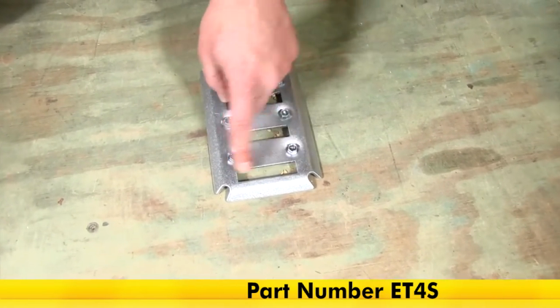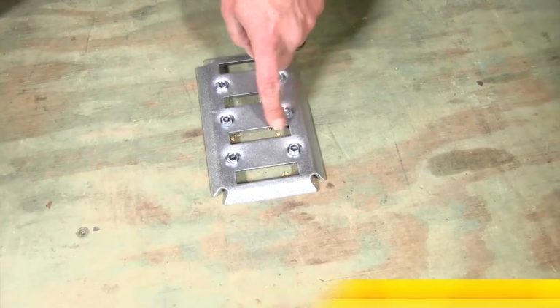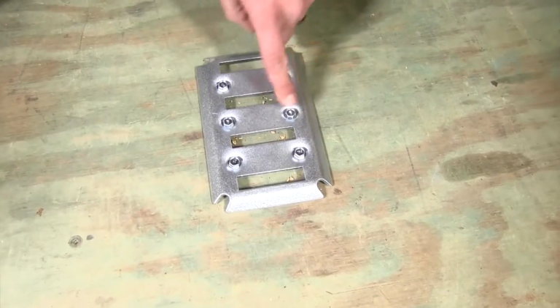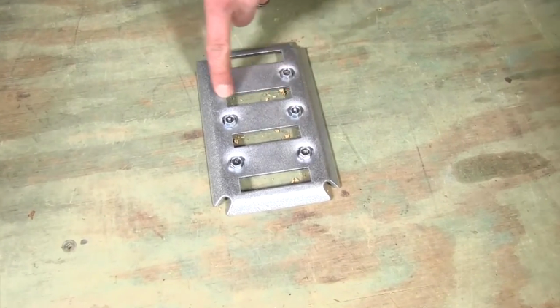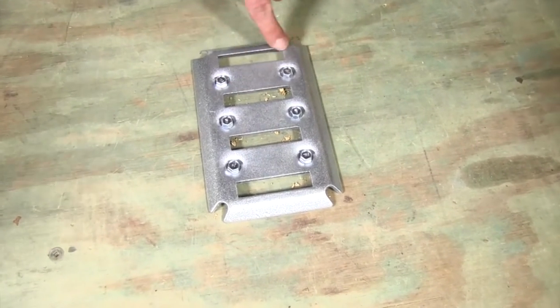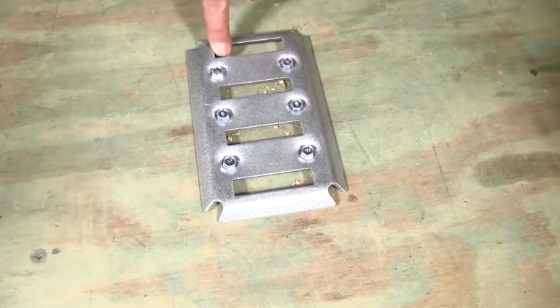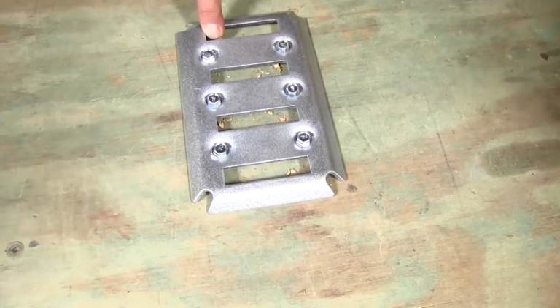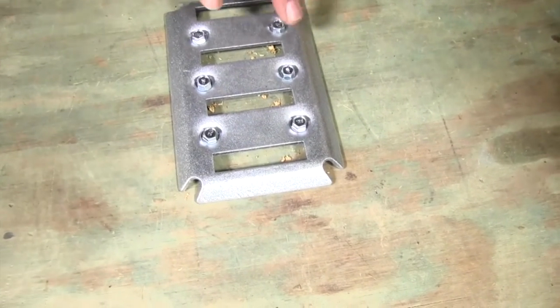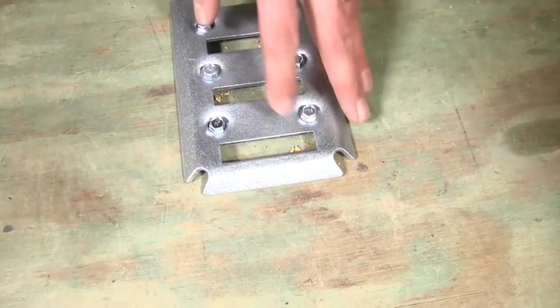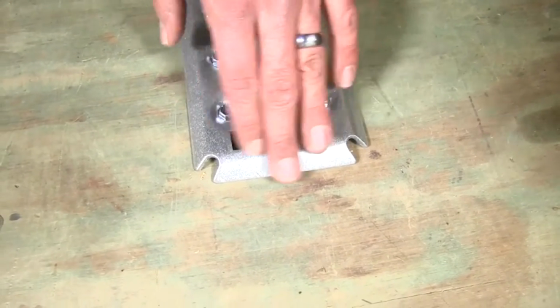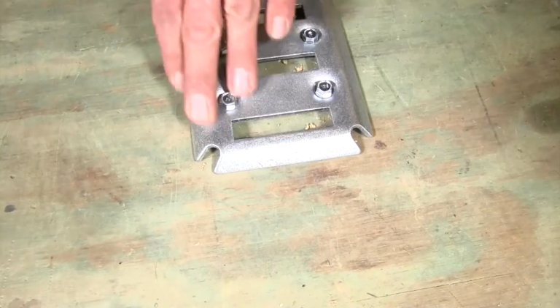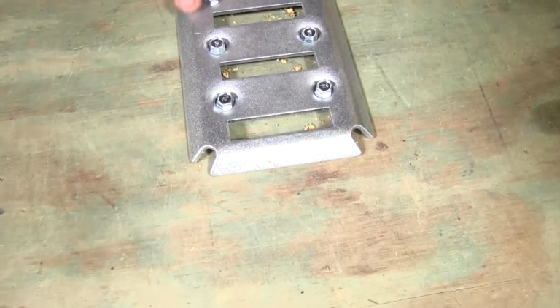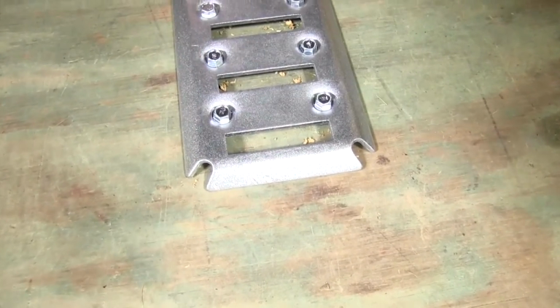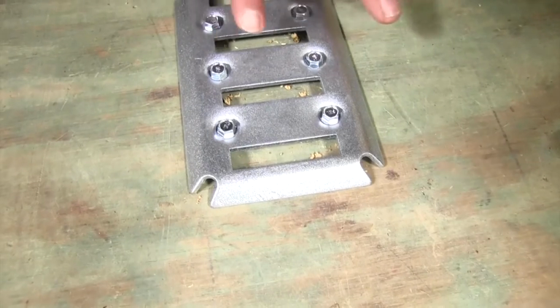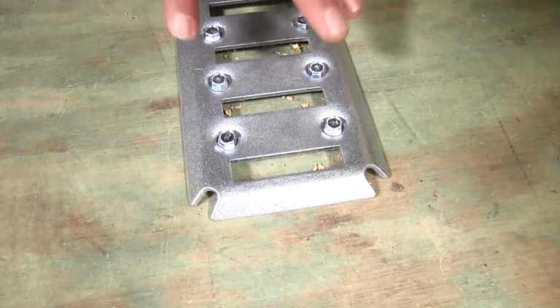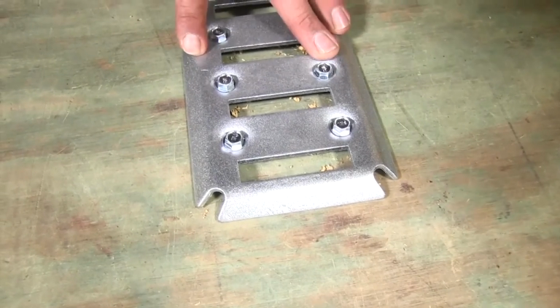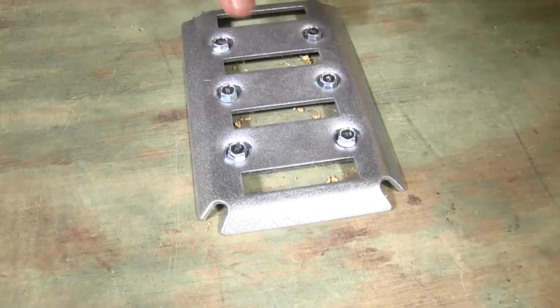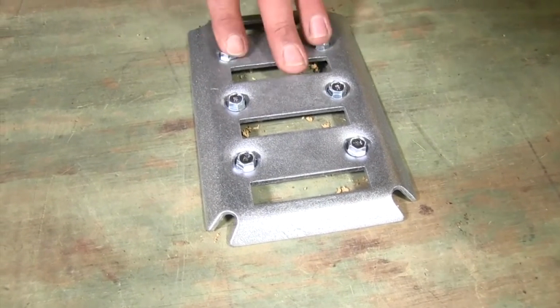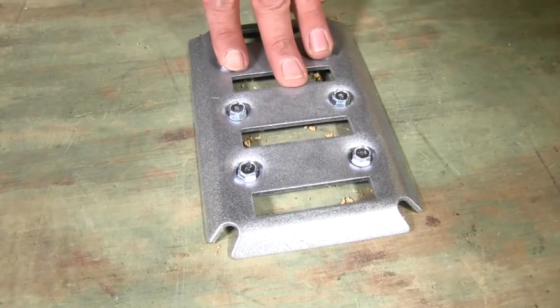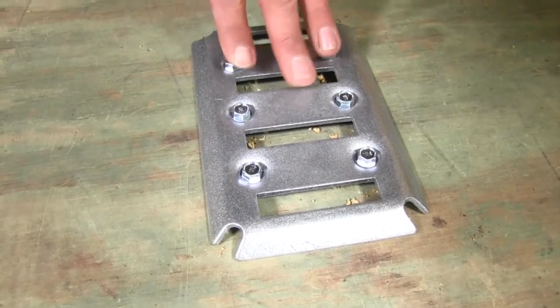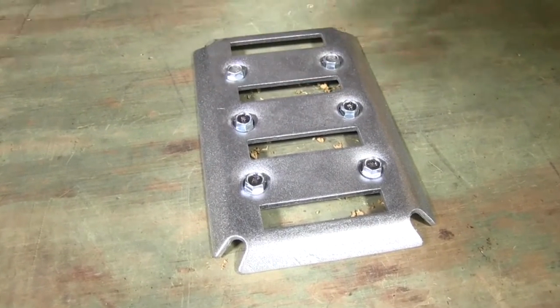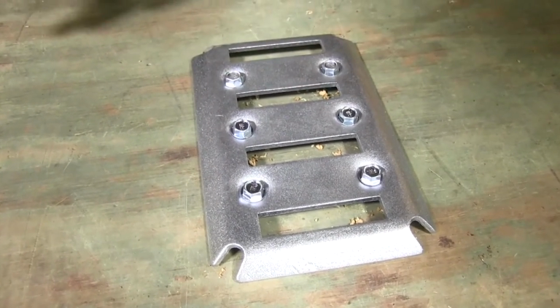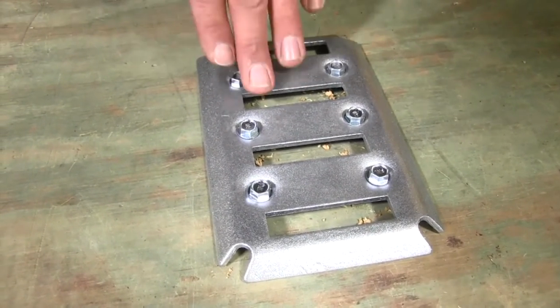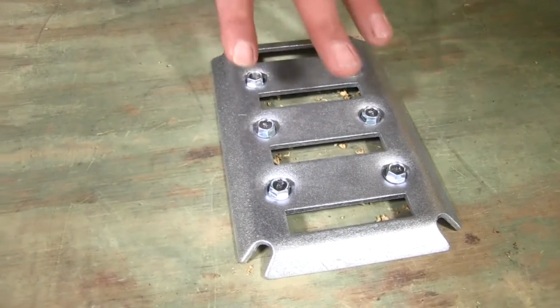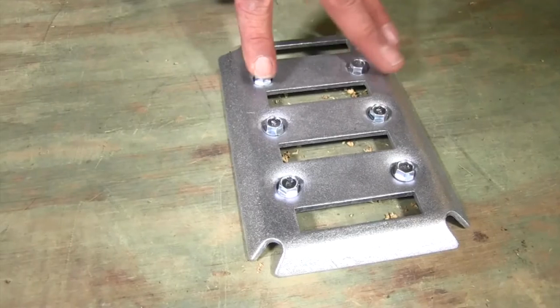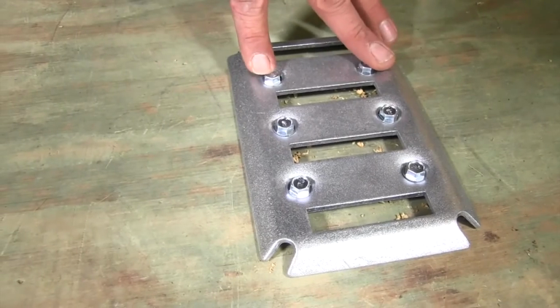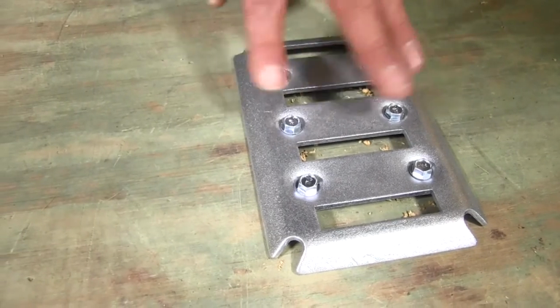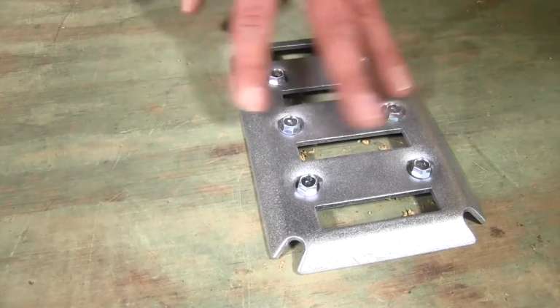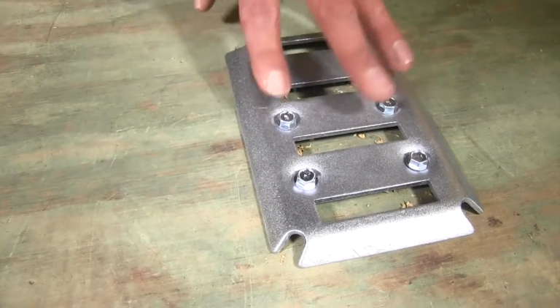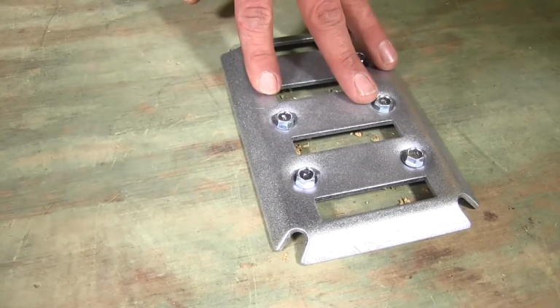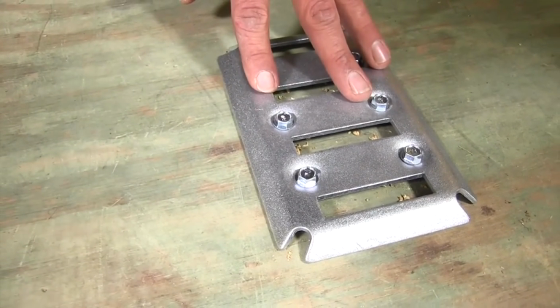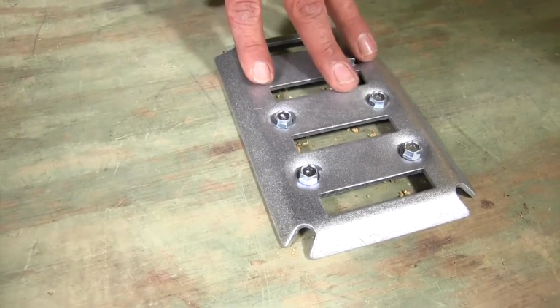We've got 4 e-track slots, and these are fit into a heavy duty steel construction, zinc coated. So whether you're using this inside the trailer or outside in an exposed open trailer, they're going to have superior rust resistance.